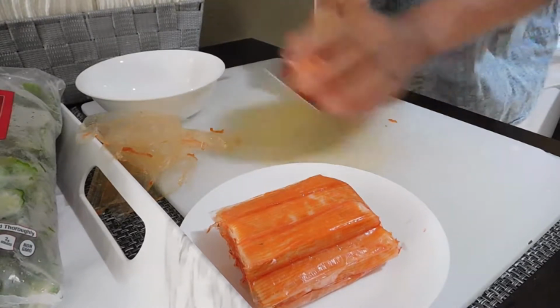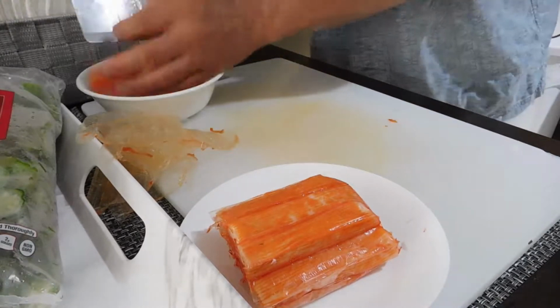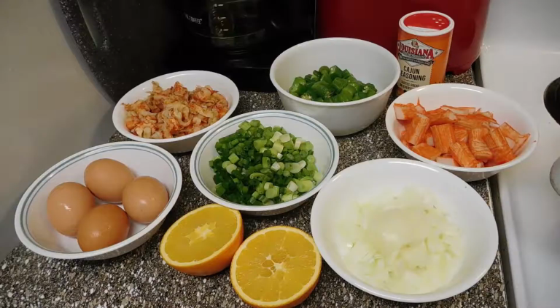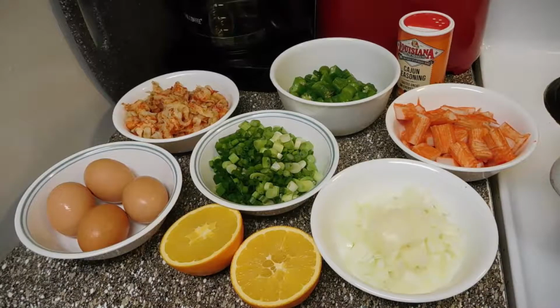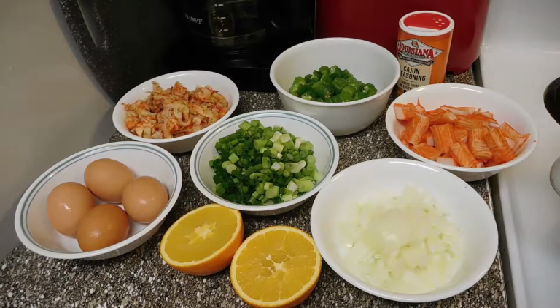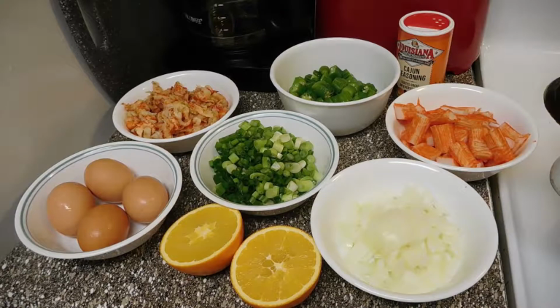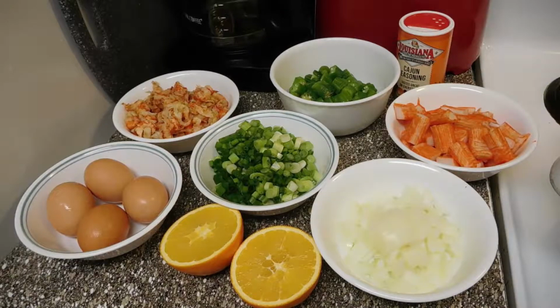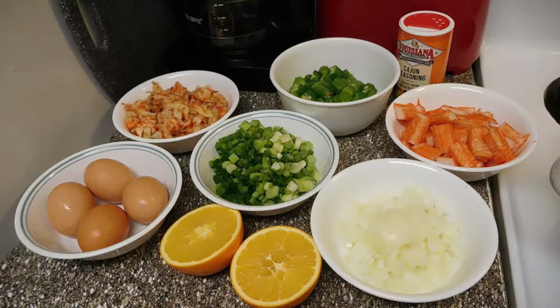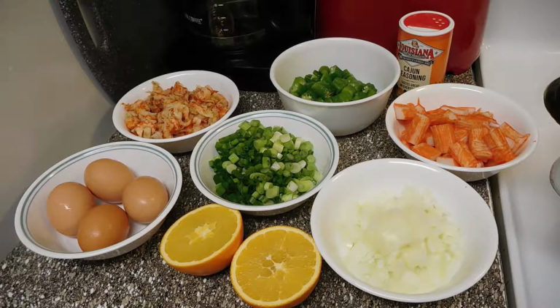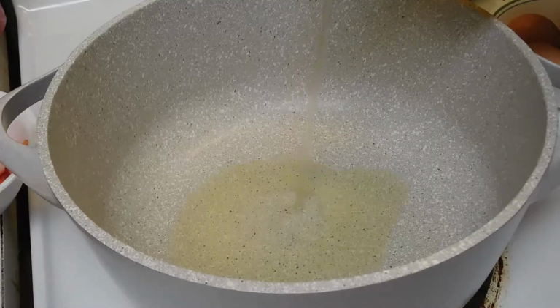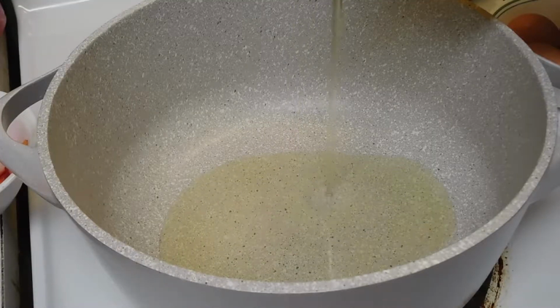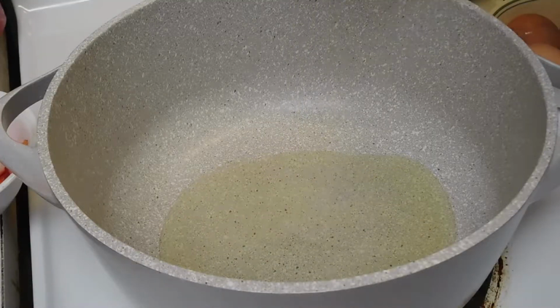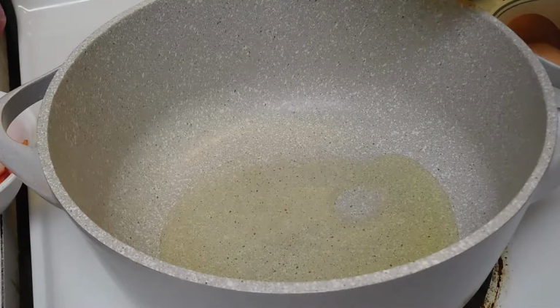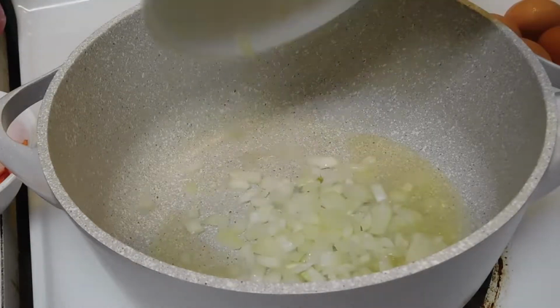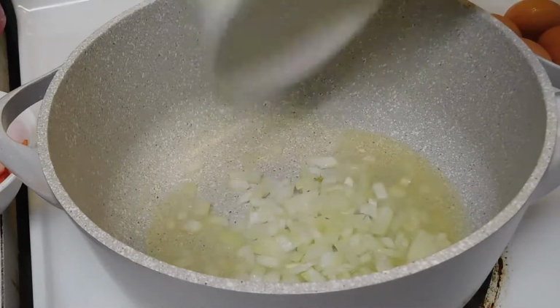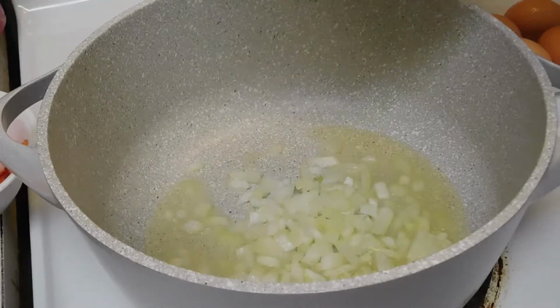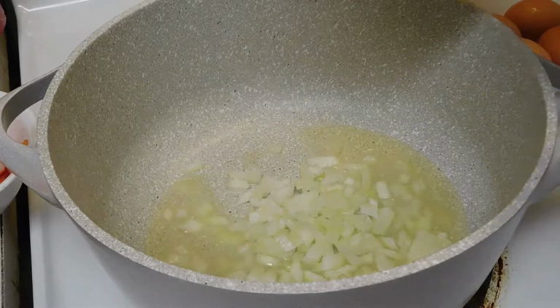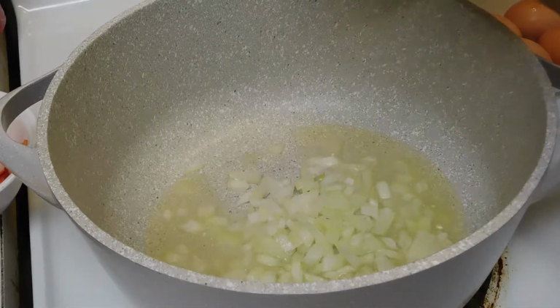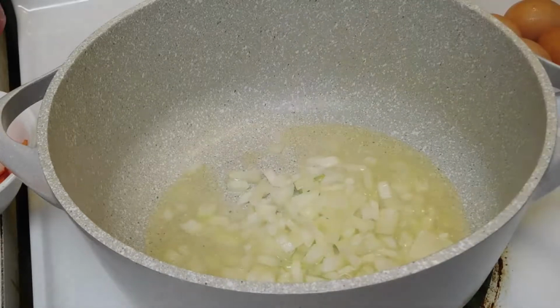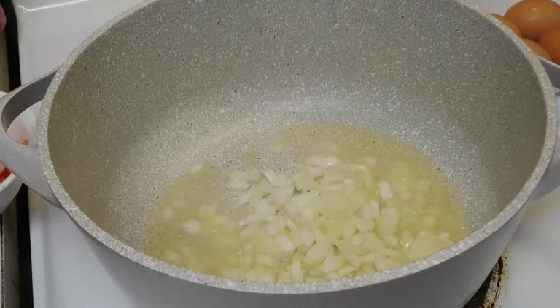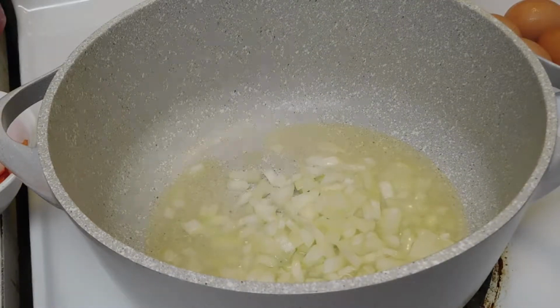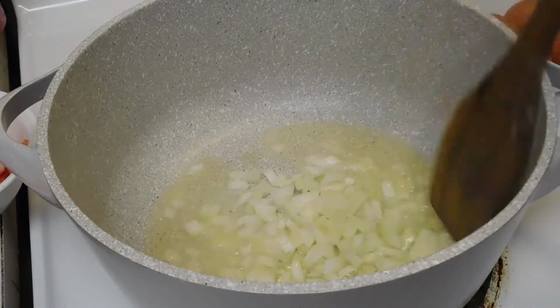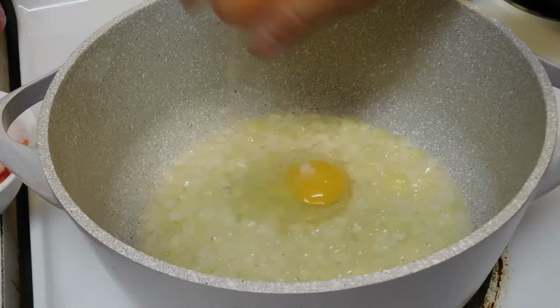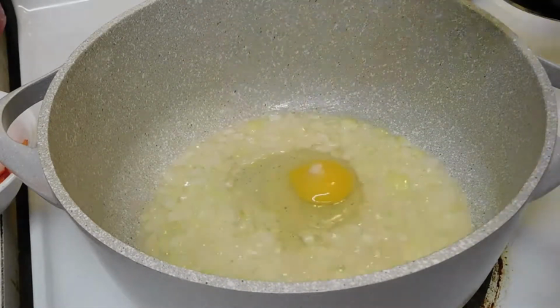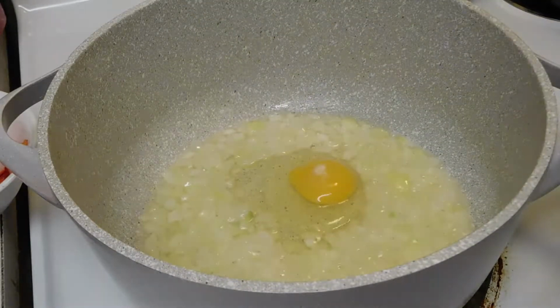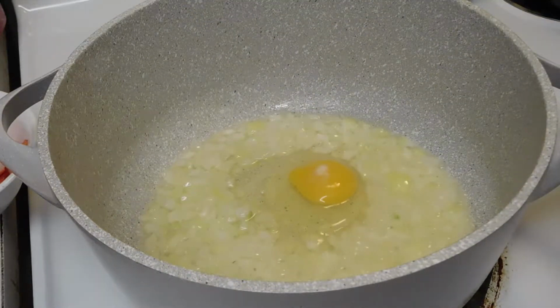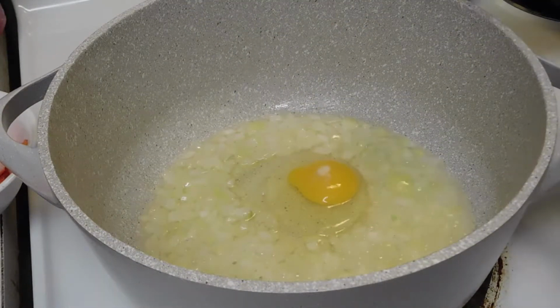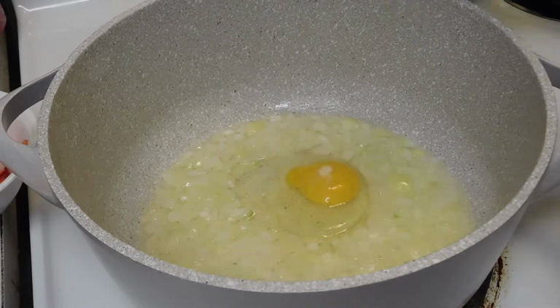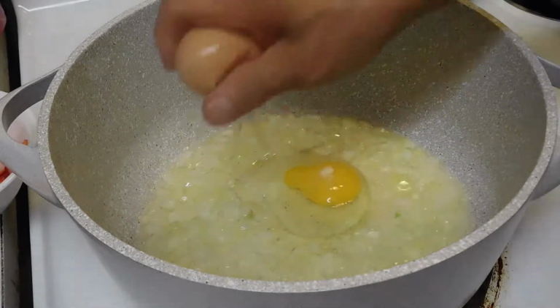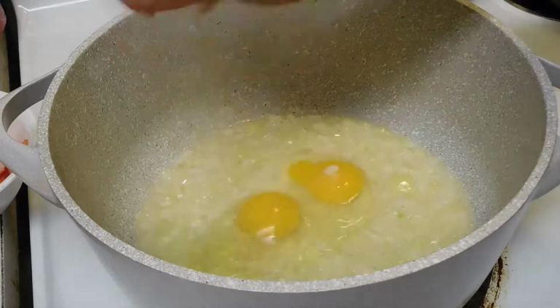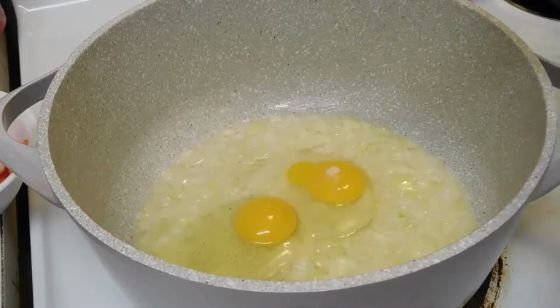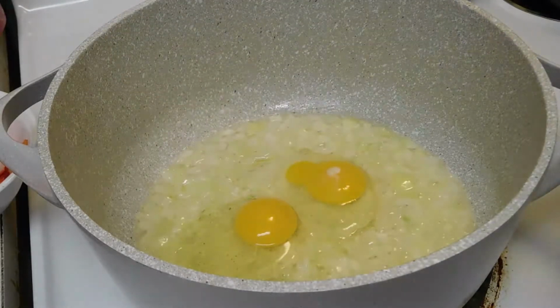So these are all the ingredients that have been cut up. We're going to put some oil in the wok or pot, and then put some eggs in and scramble them up.